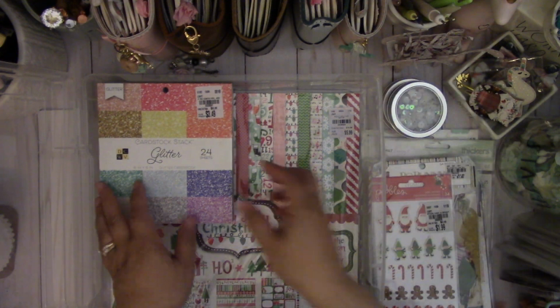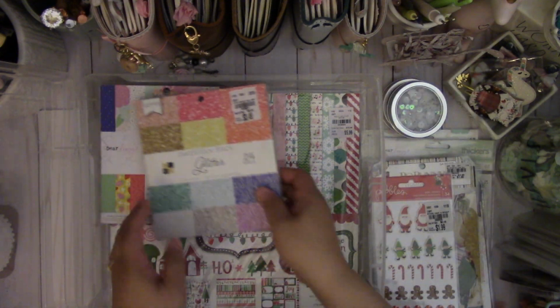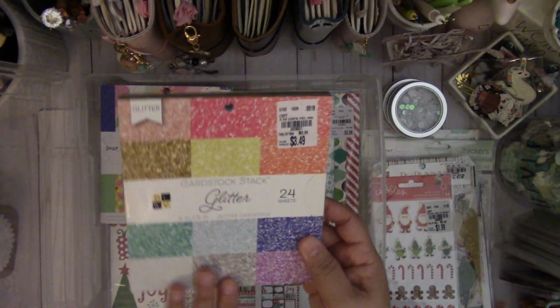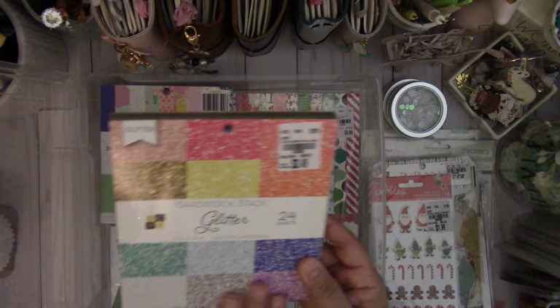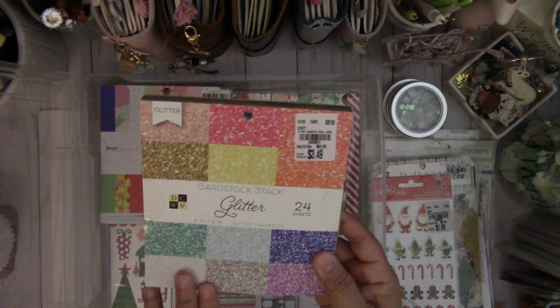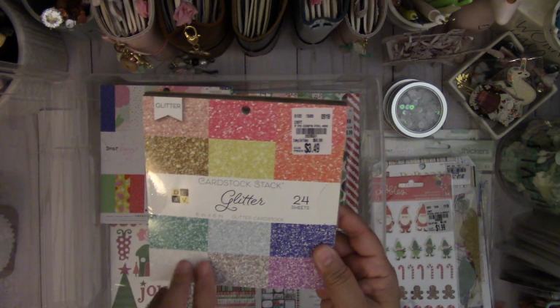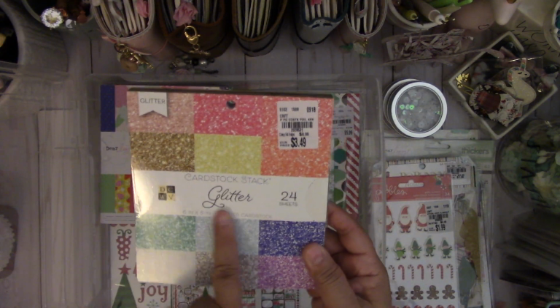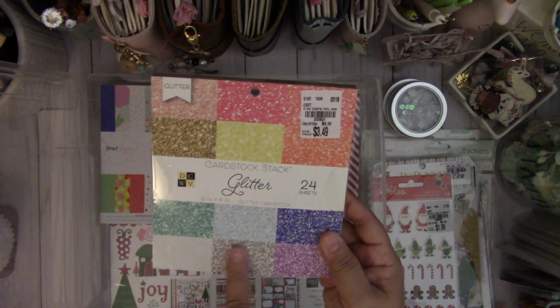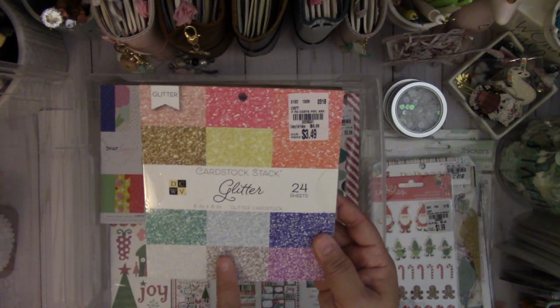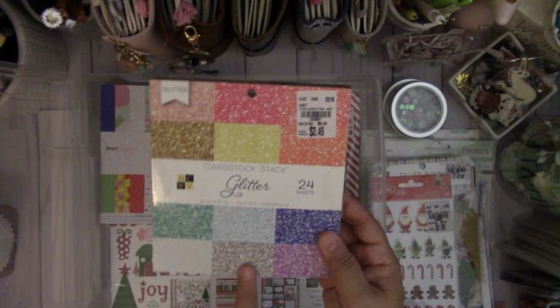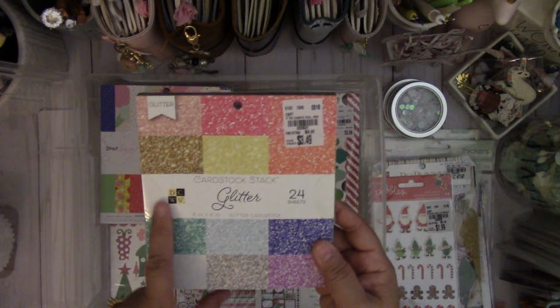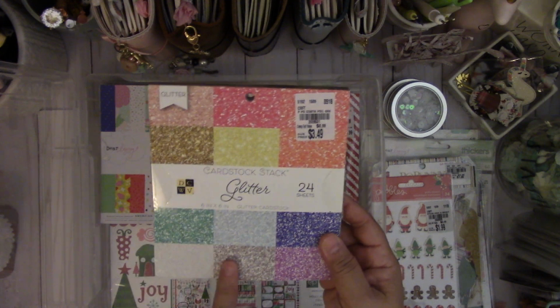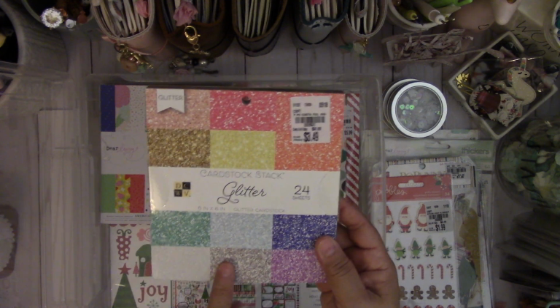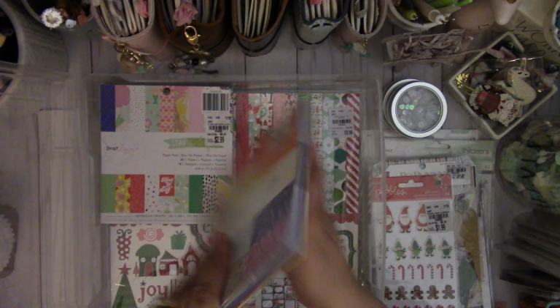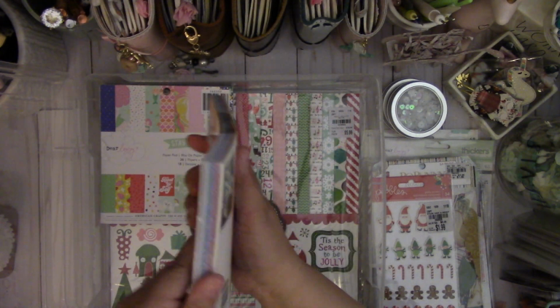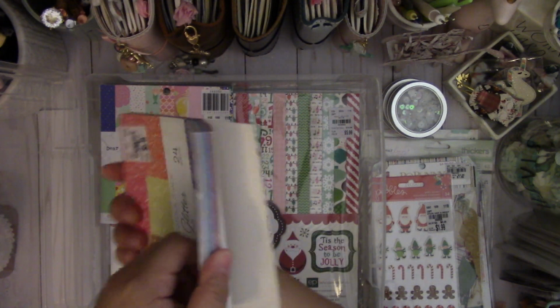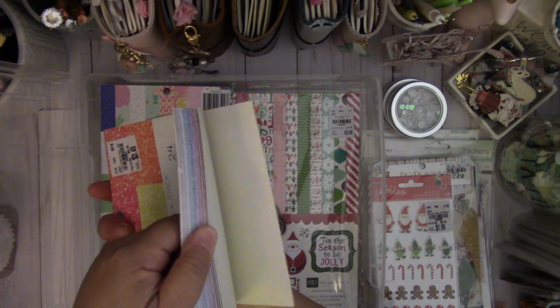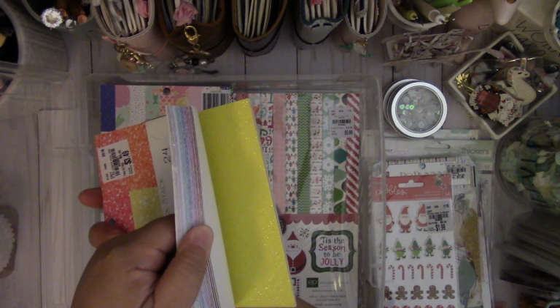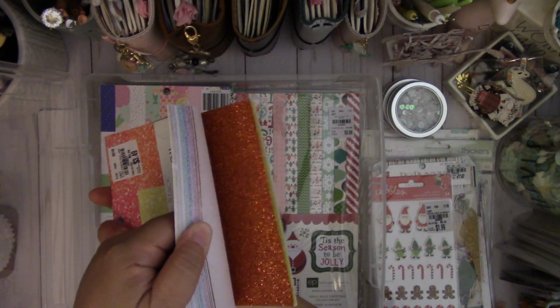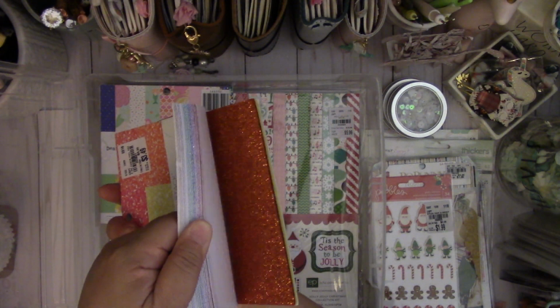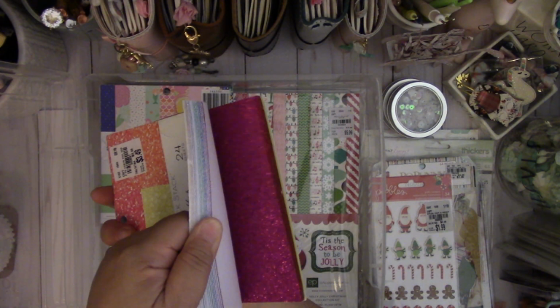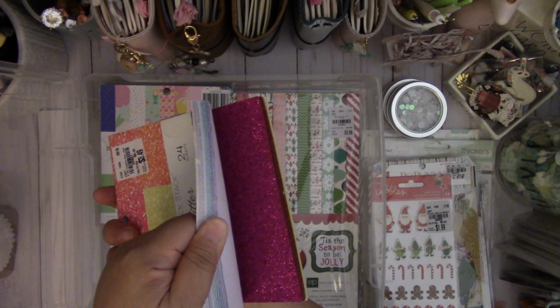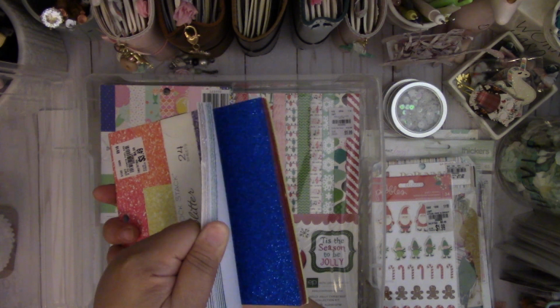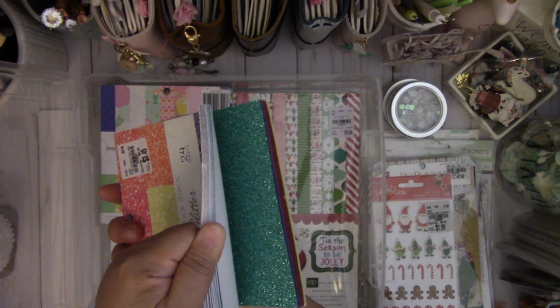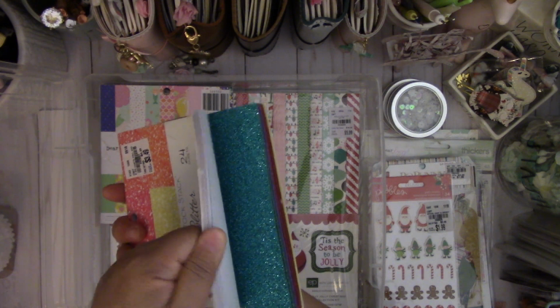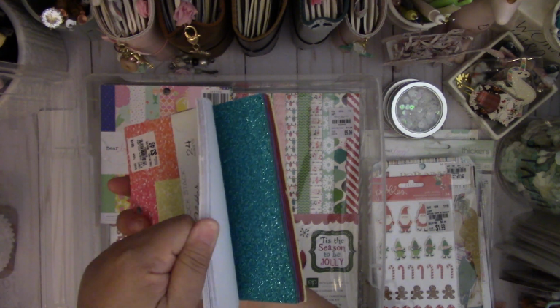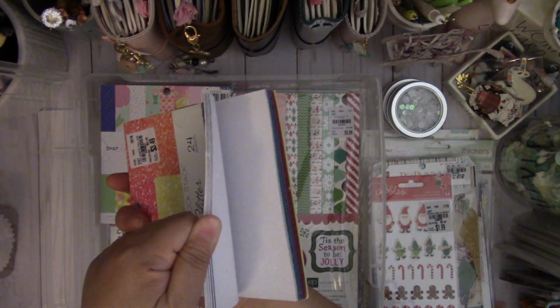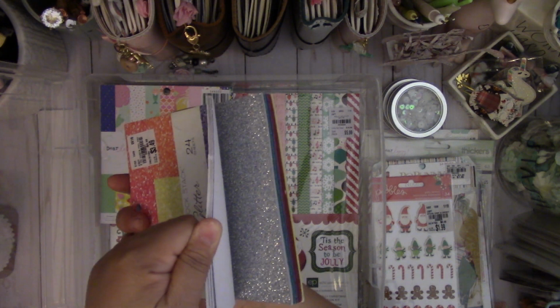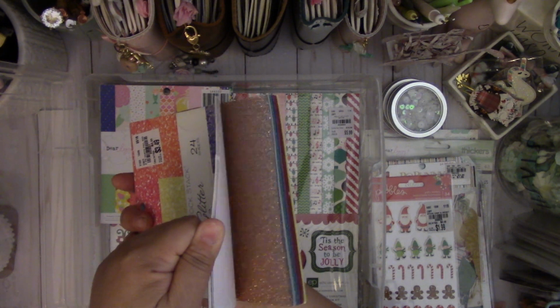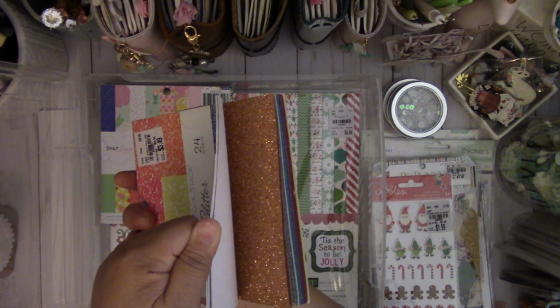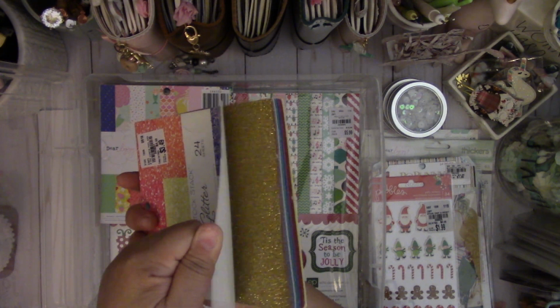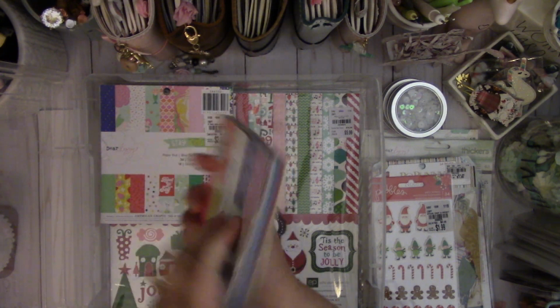And then I found some 6x6 papers. I found the Glitter Cardstock Stack by Jackets with a View — it's $3.49. It's really pretty, bright colors. You can never pass up a pack of glittered paper.